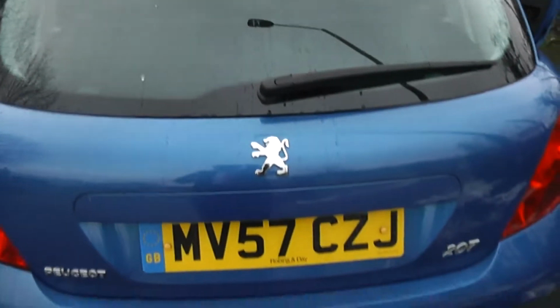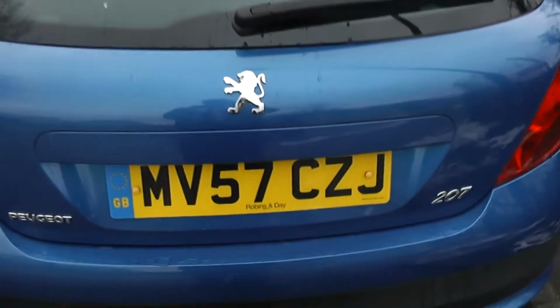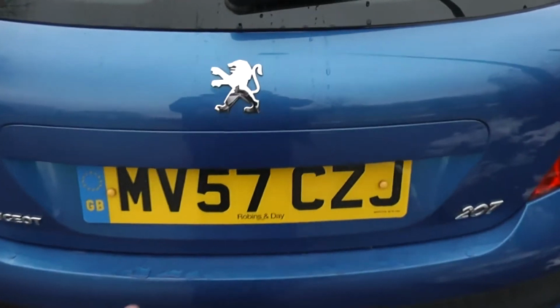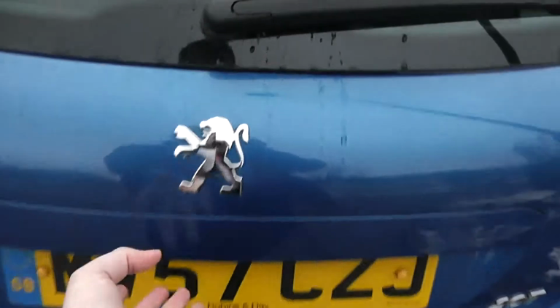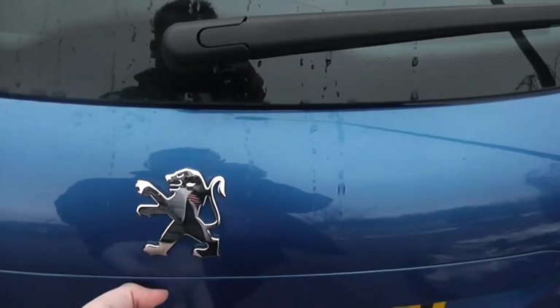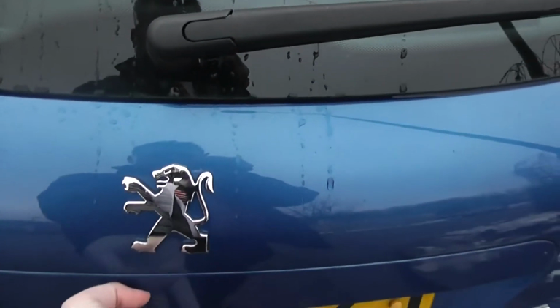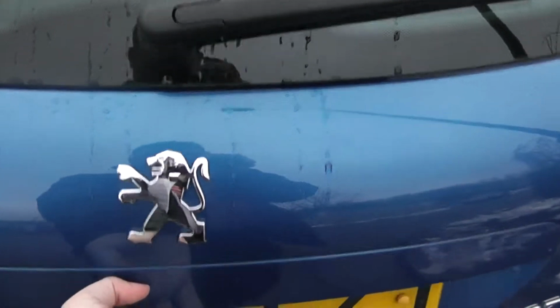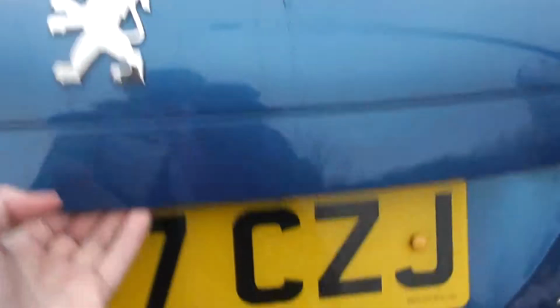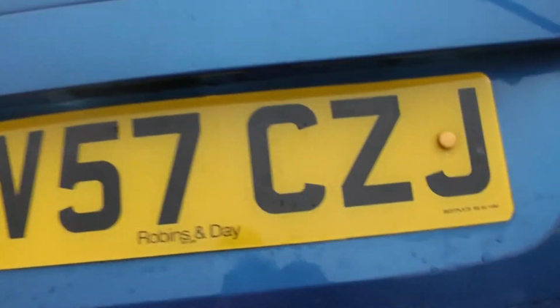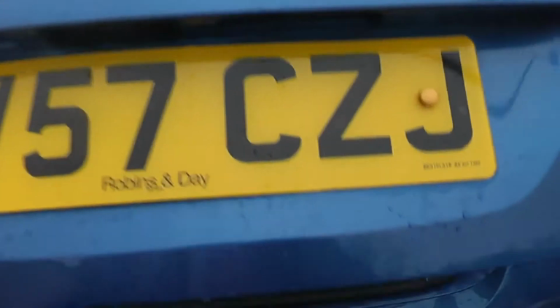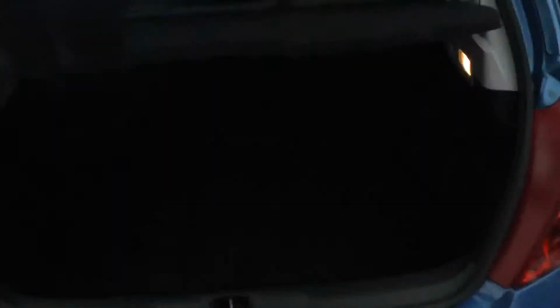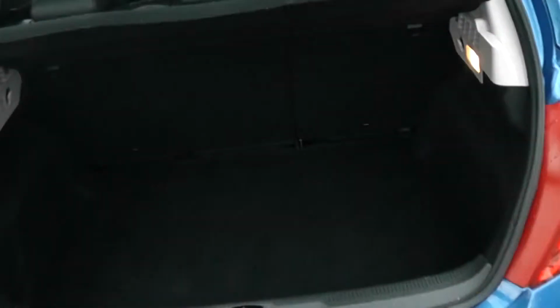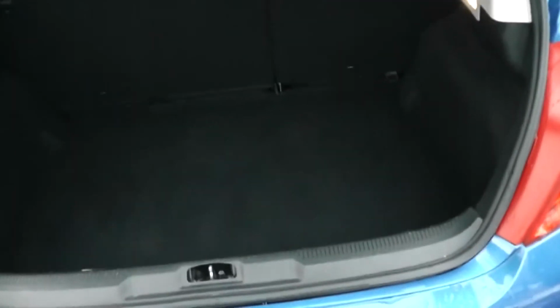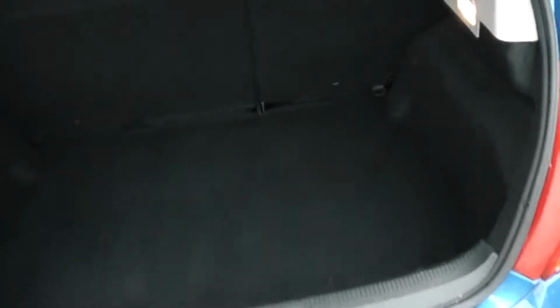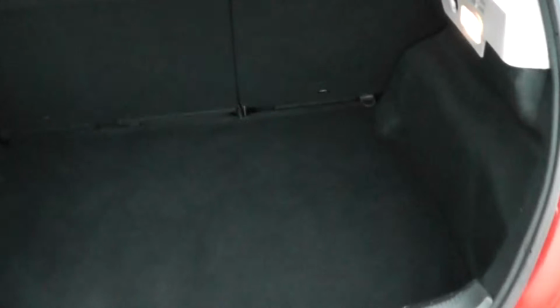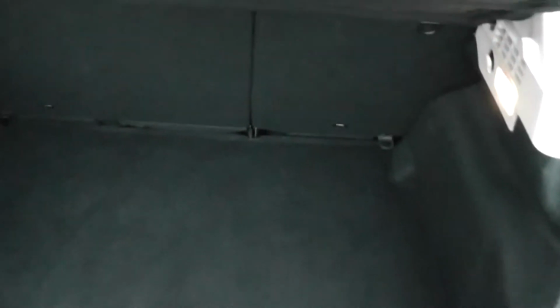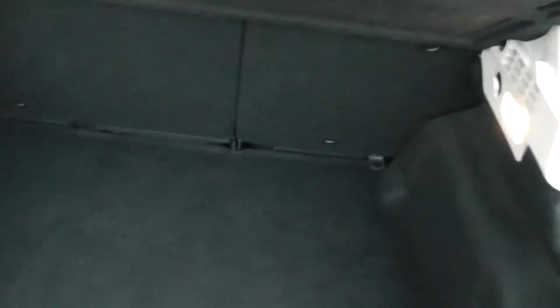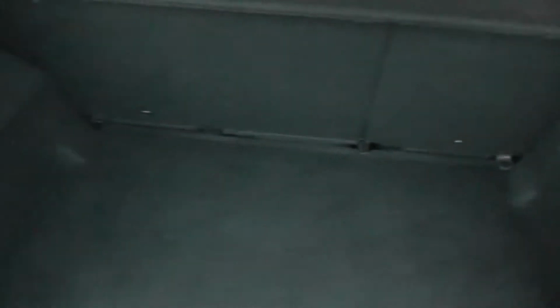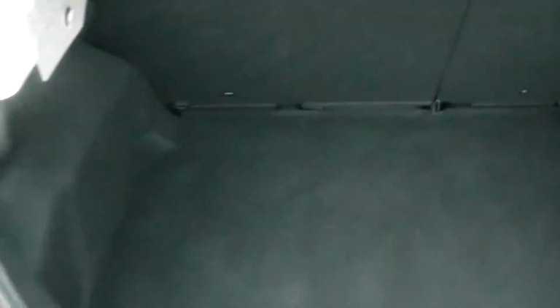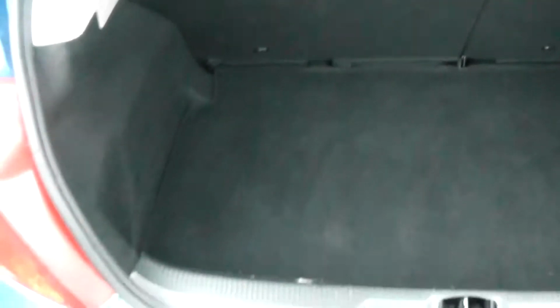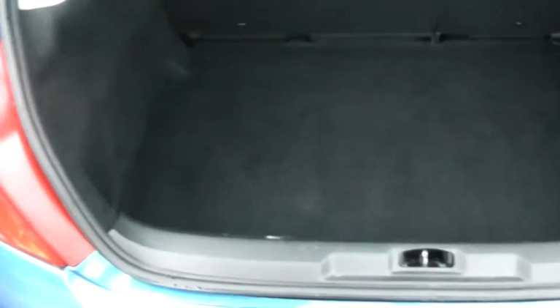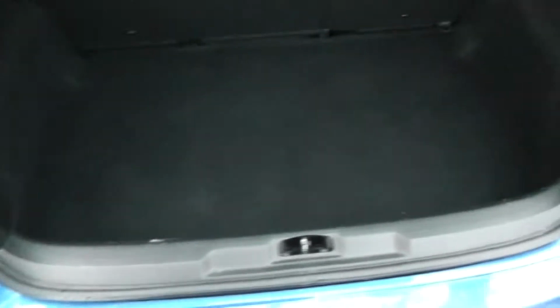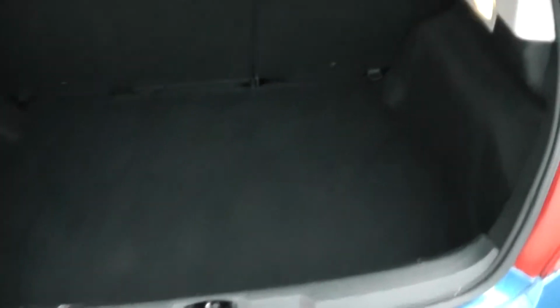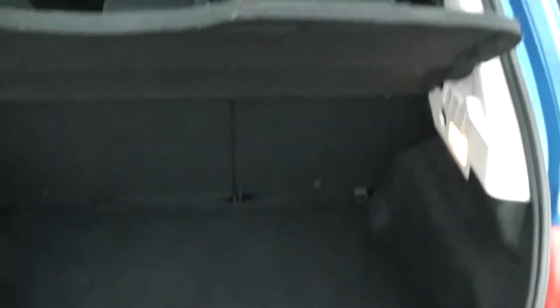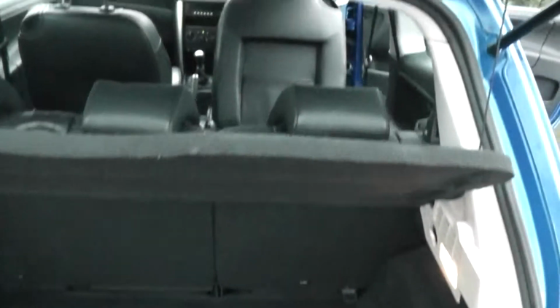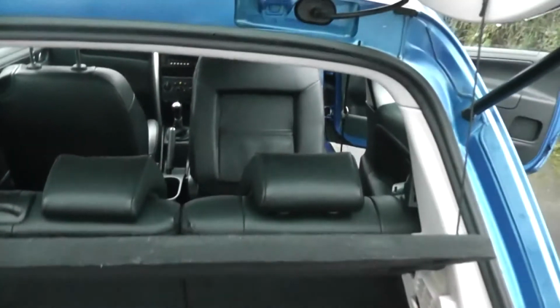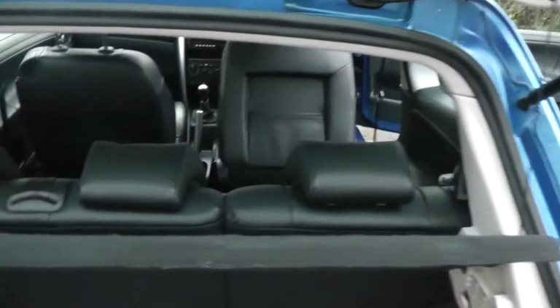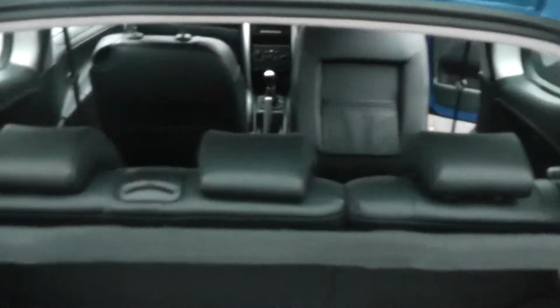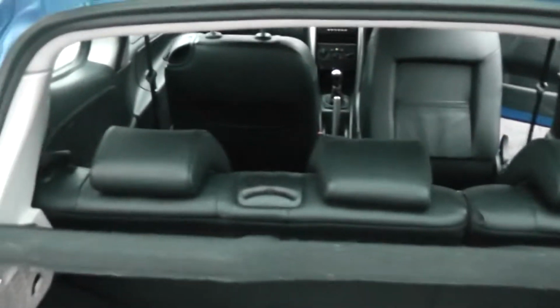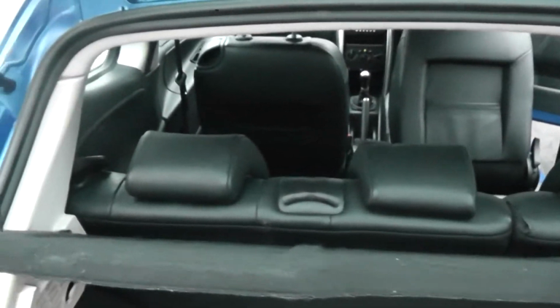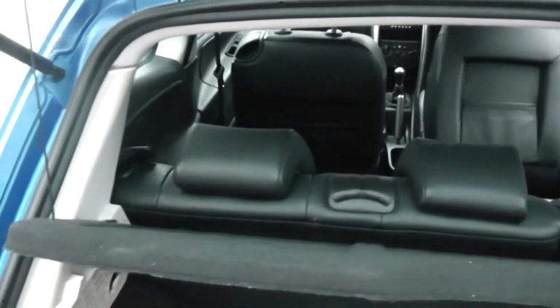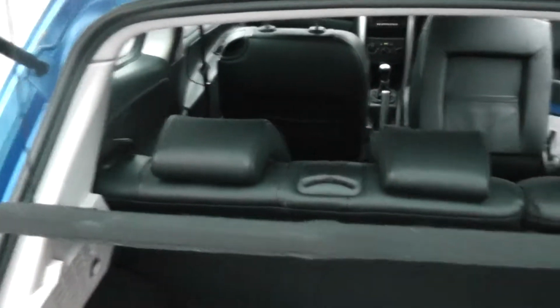Now if we take a look inside. The hatchback boot is a good size. It comes with a parcel shelf and 60-40 split rear seats which will of course fold down.